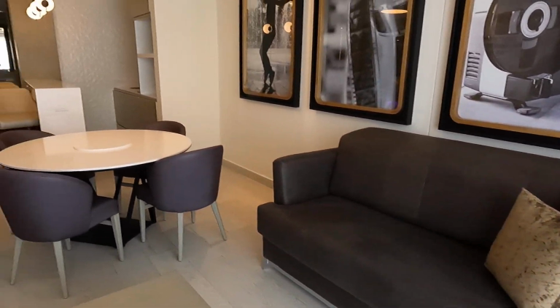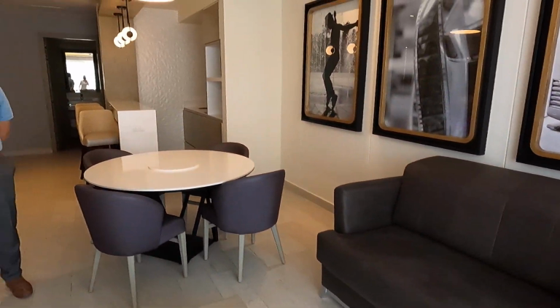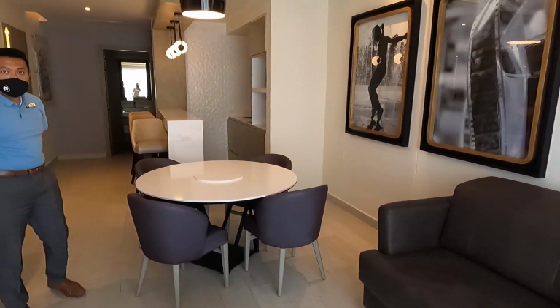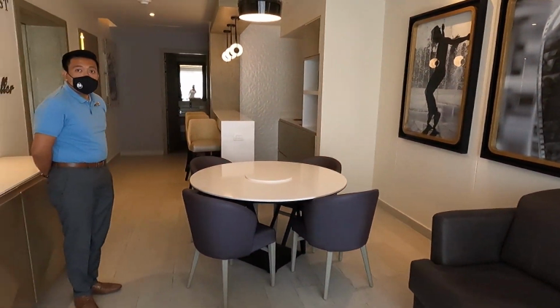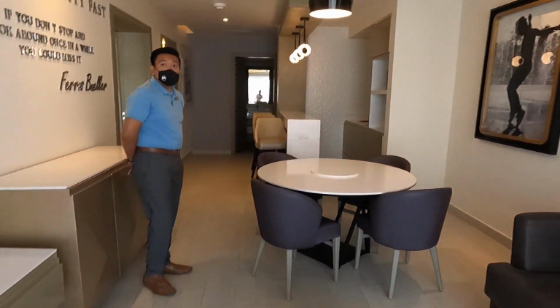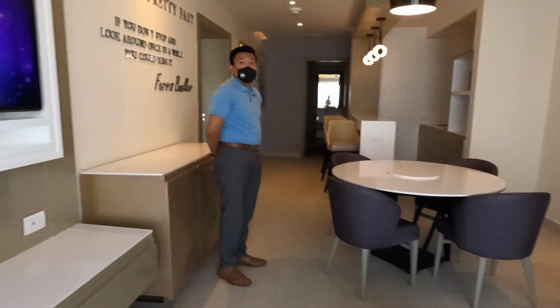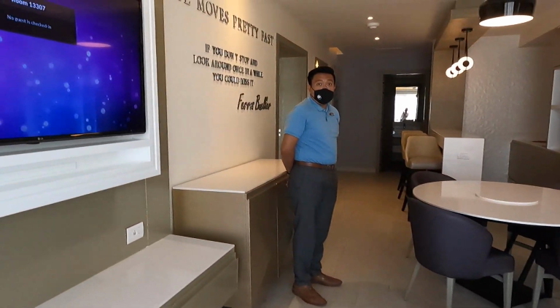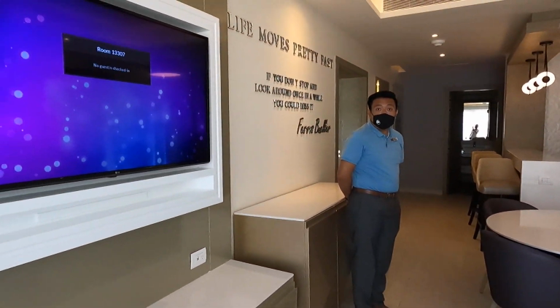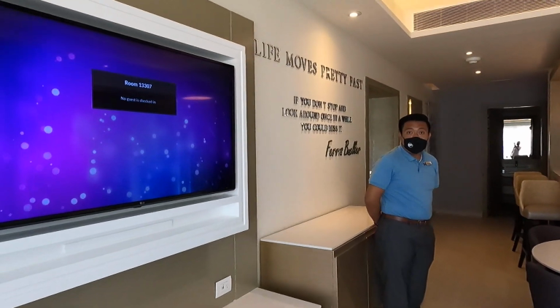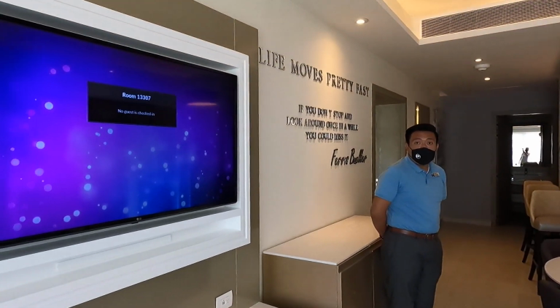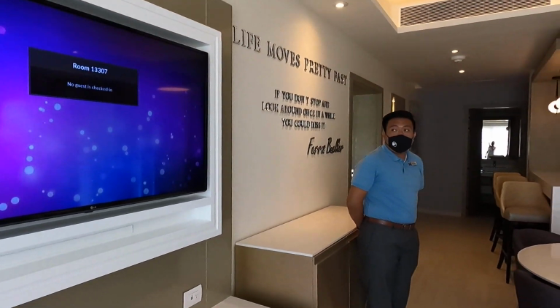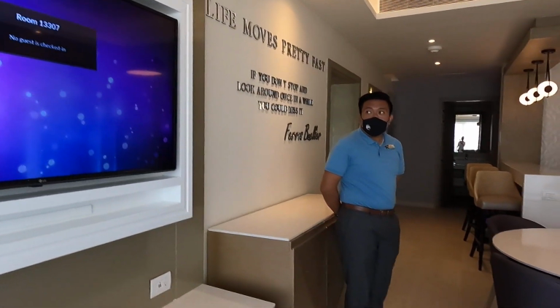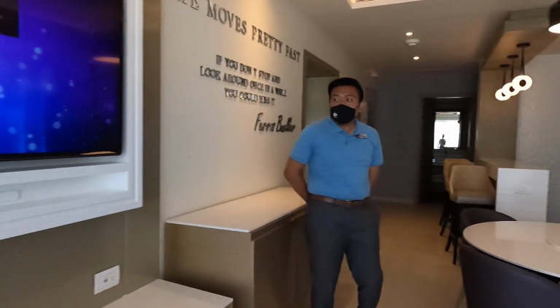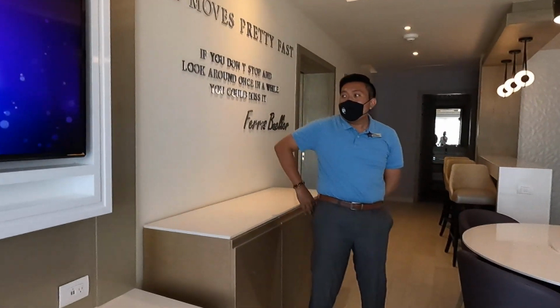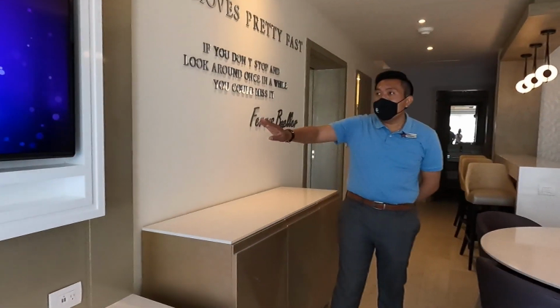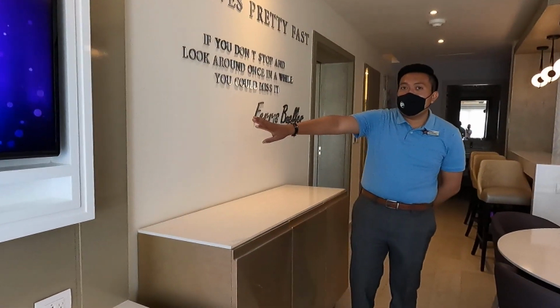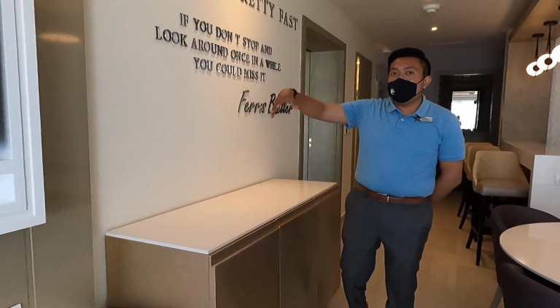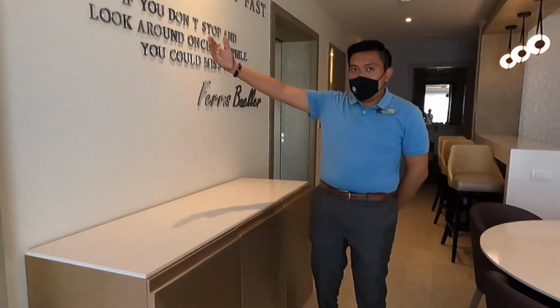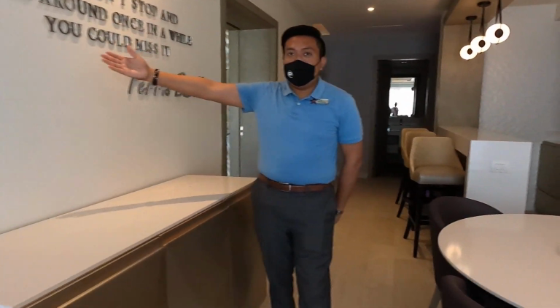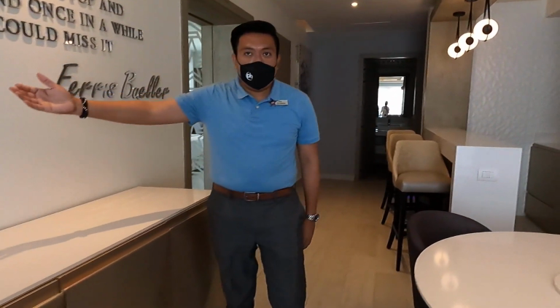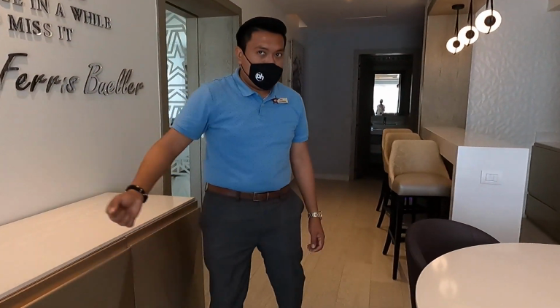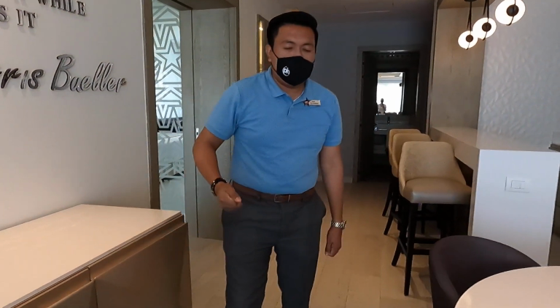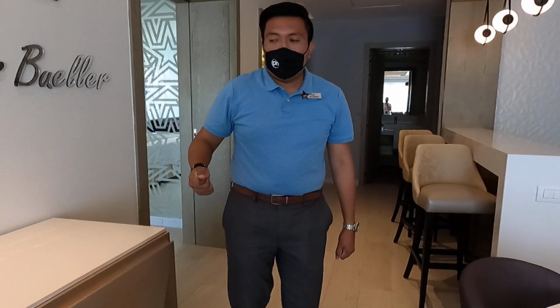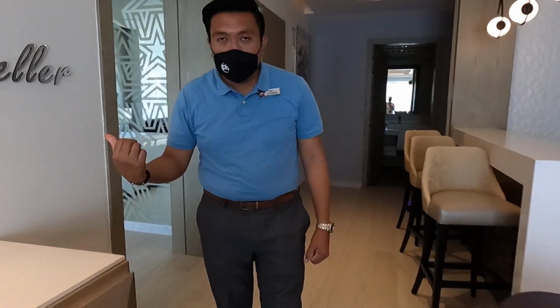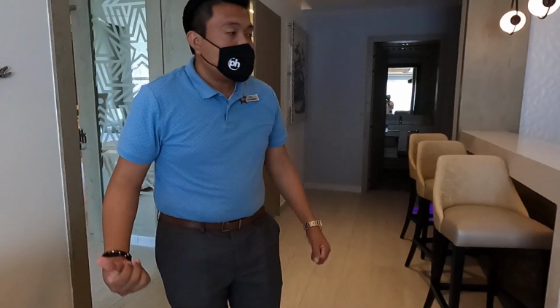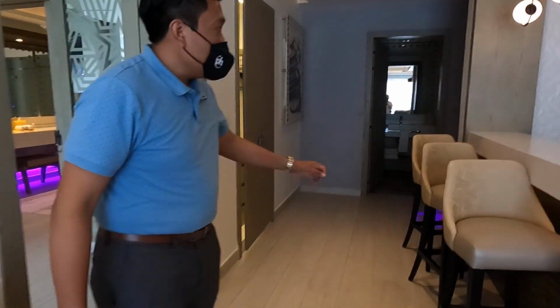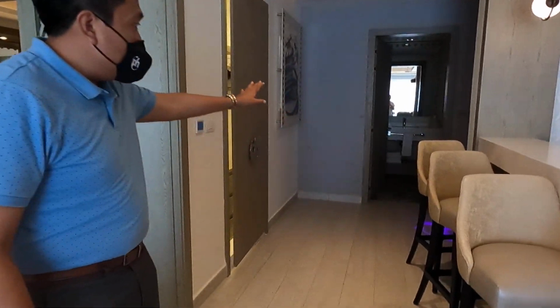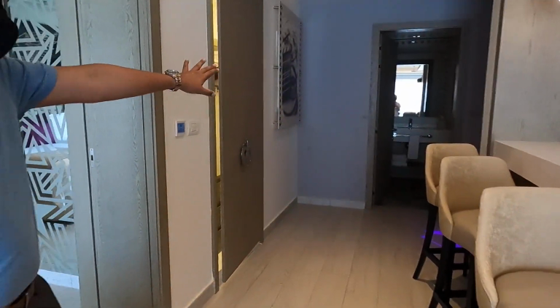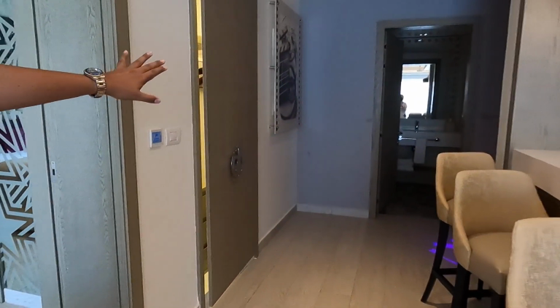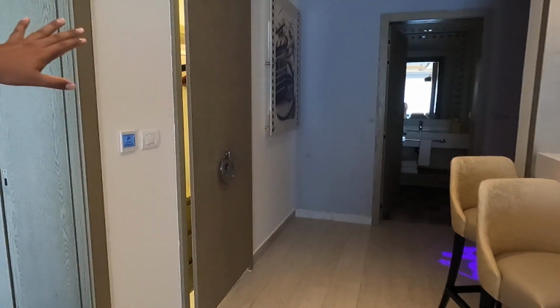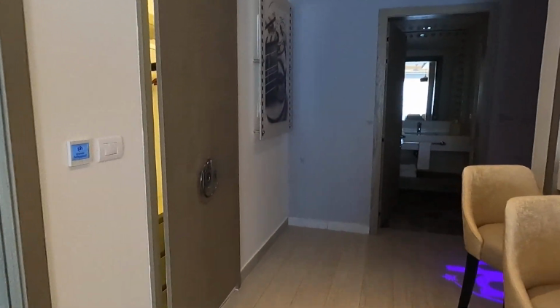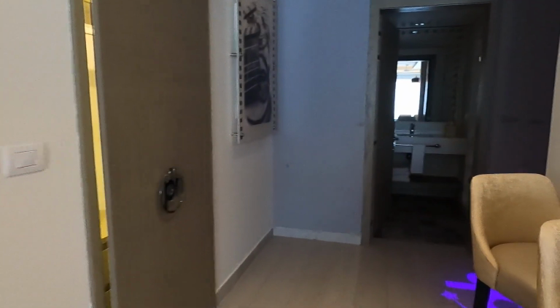So it's big. You have two TVs — one in this area and one in the main room. Also, you have two bathrooms. Two complete bathrooms.